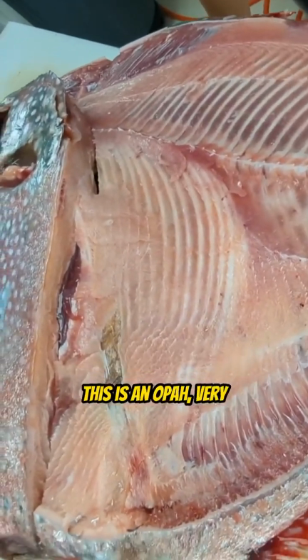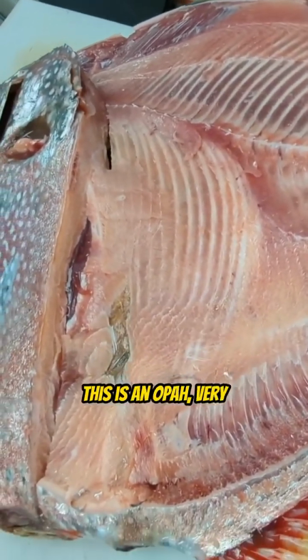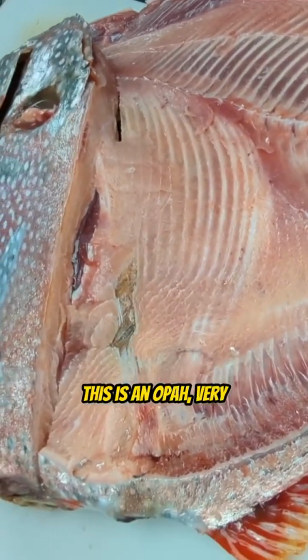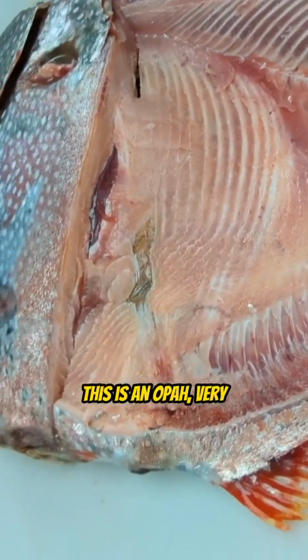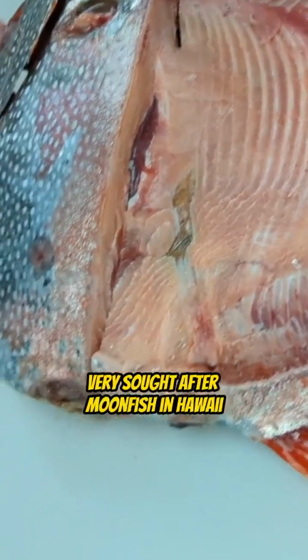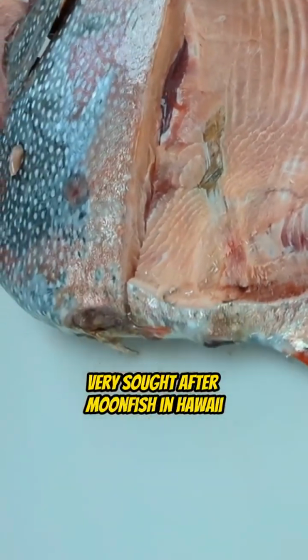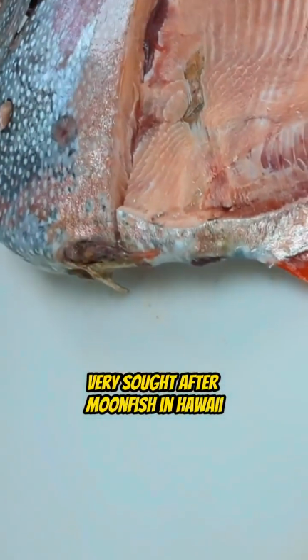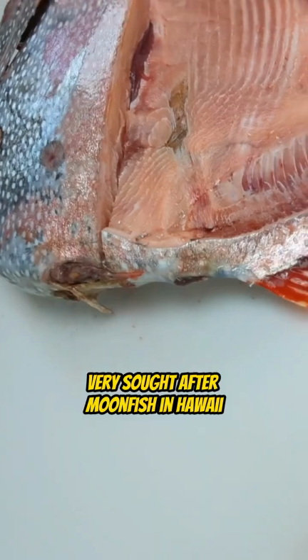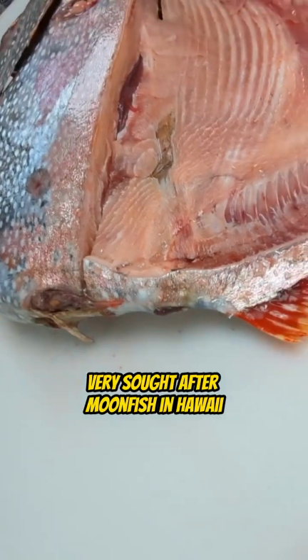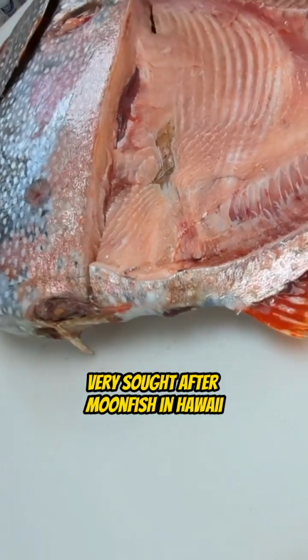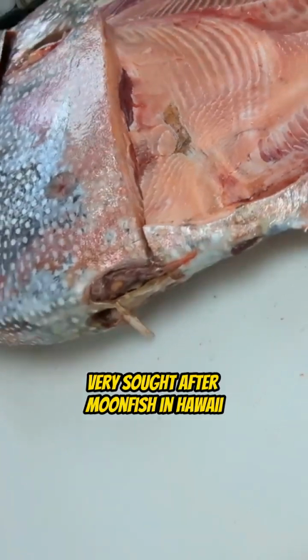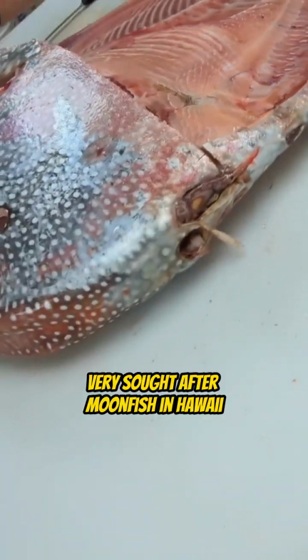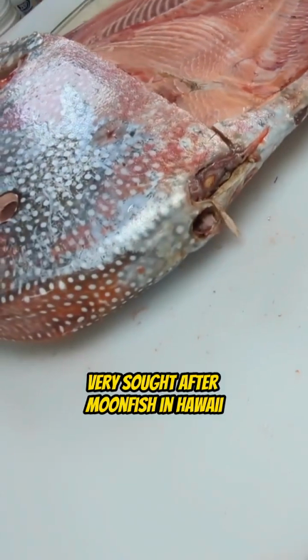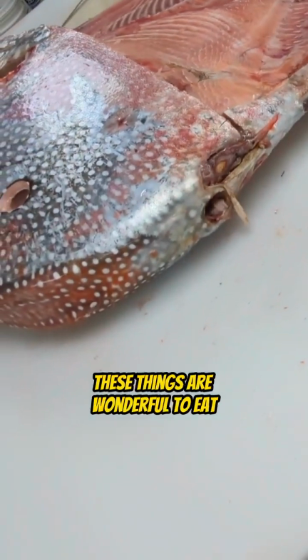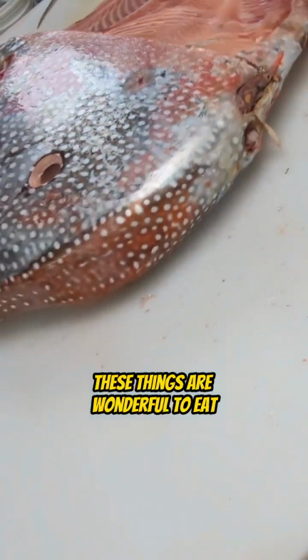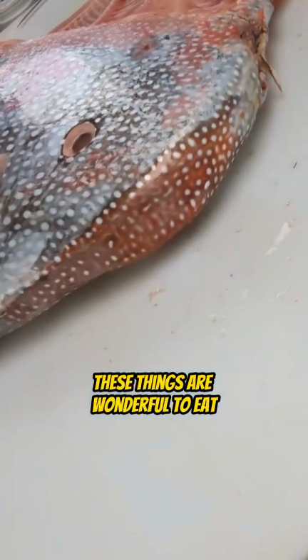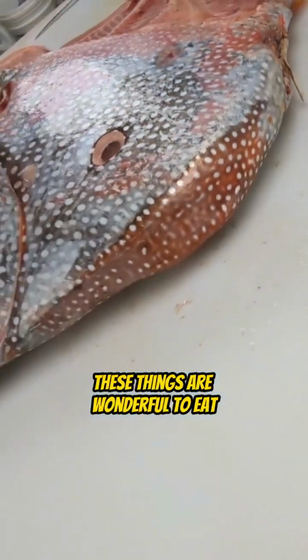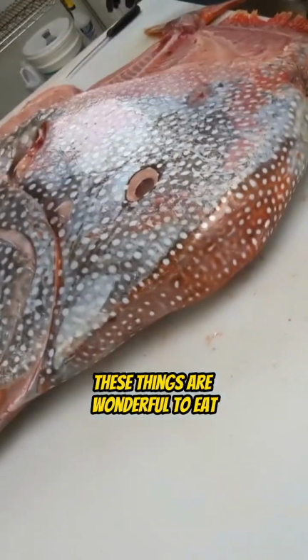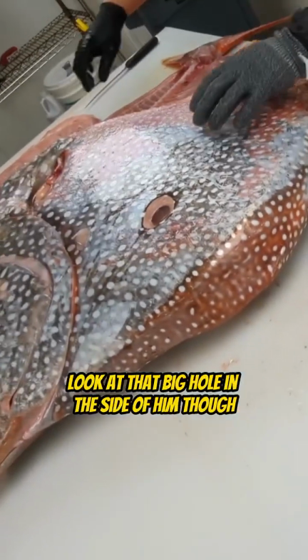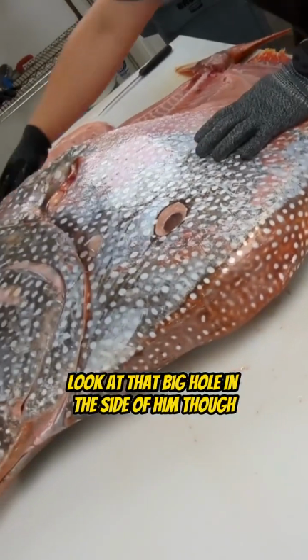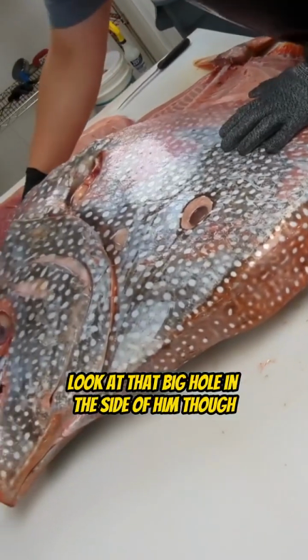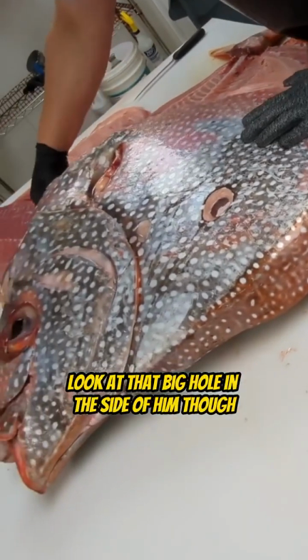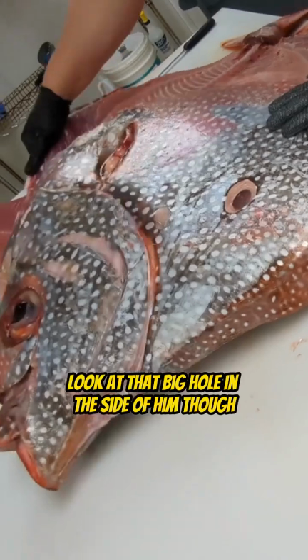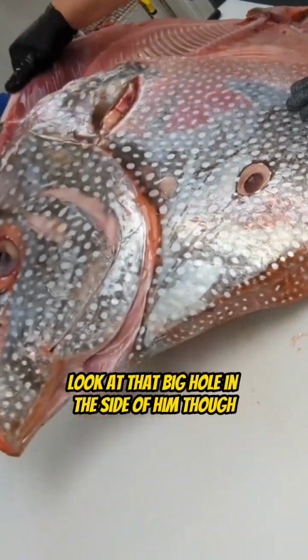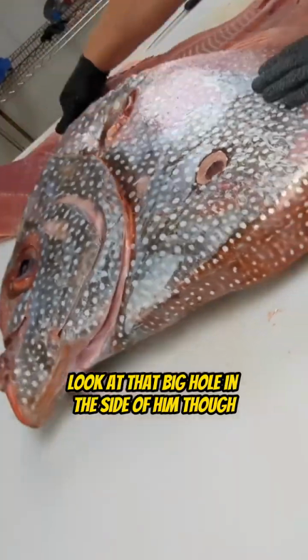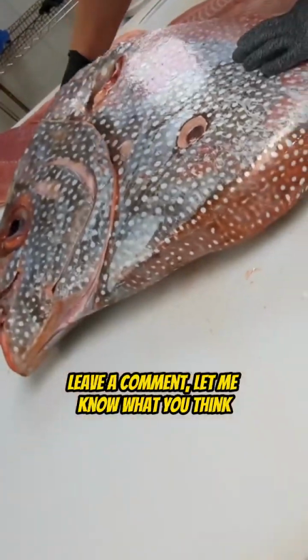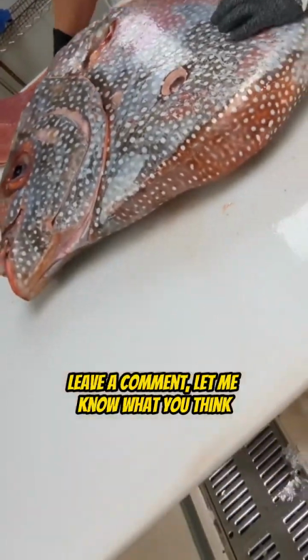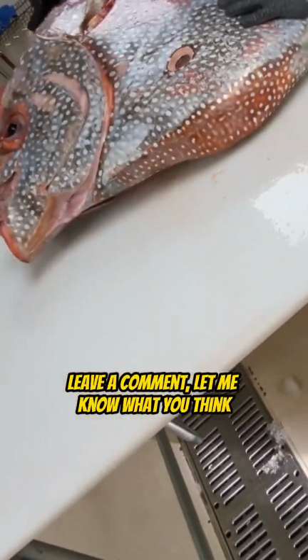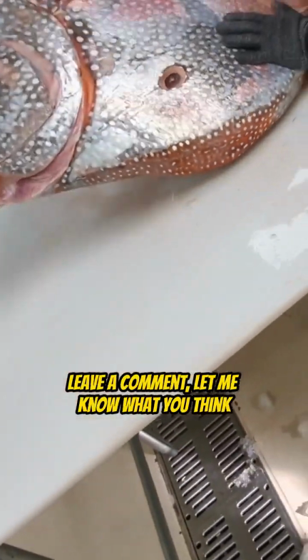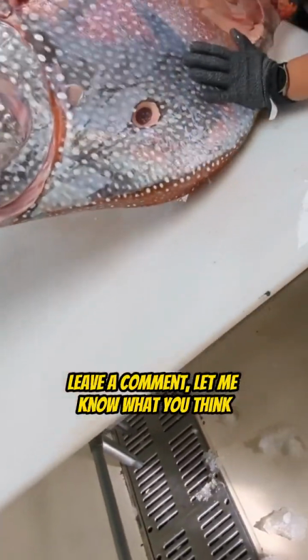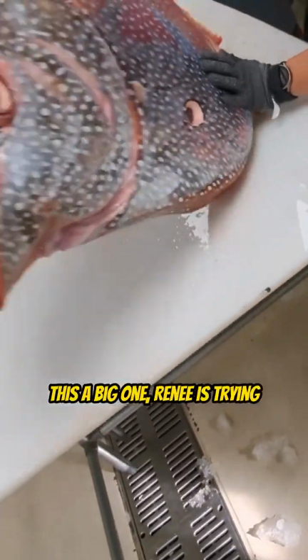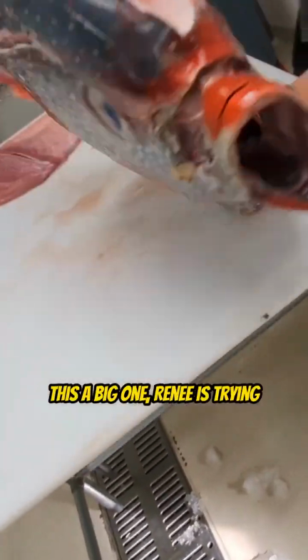This is an Opa. Very, very sought after — Moonfish in Hawaii. These things are wonderful to eat. Look at that big hole in the side of them, though. Leave a comment, let me know what you think. This is a big one.